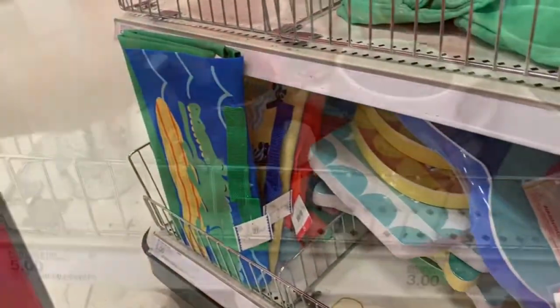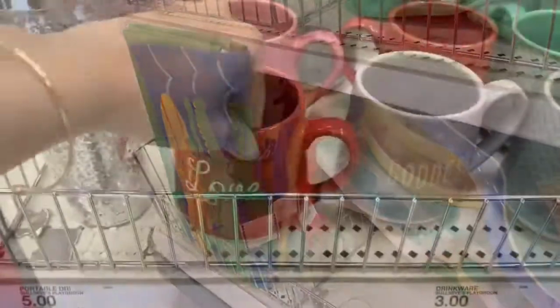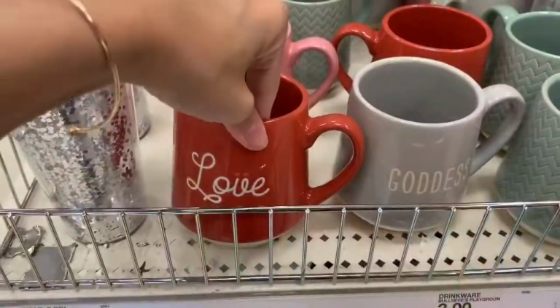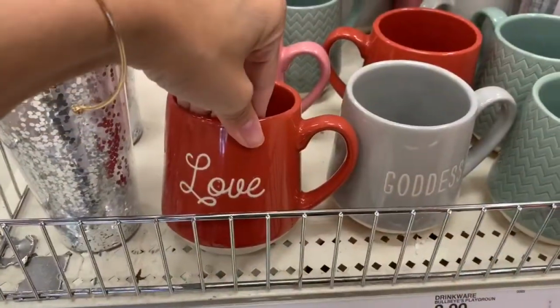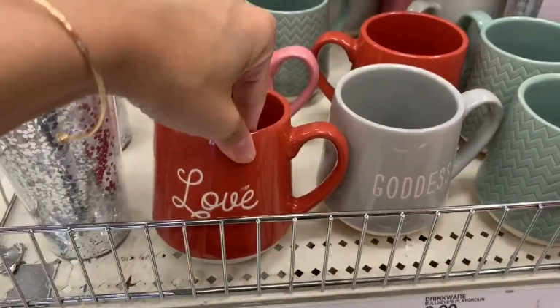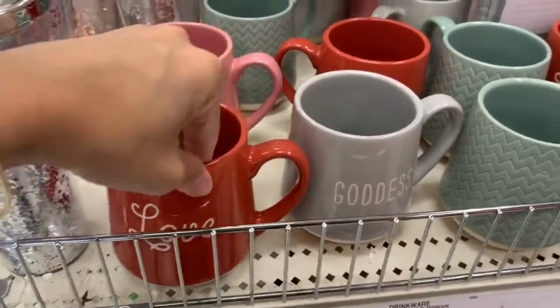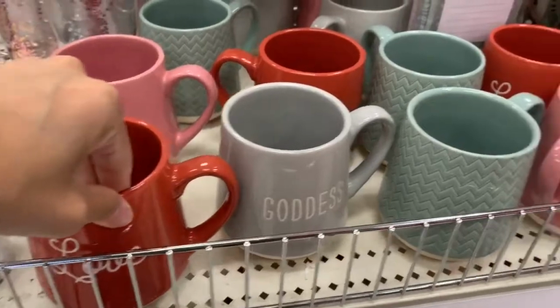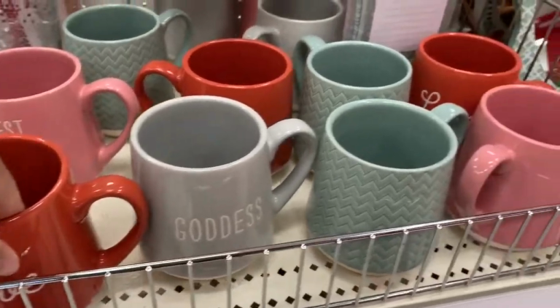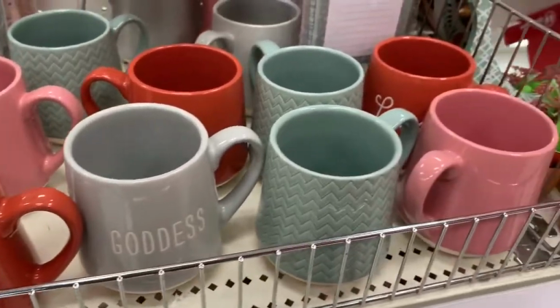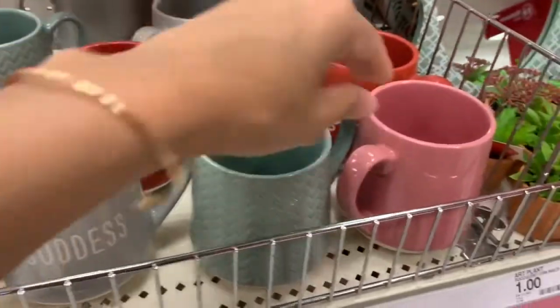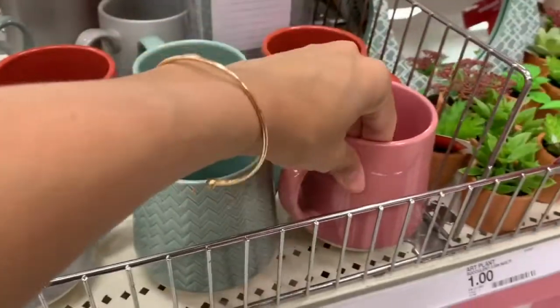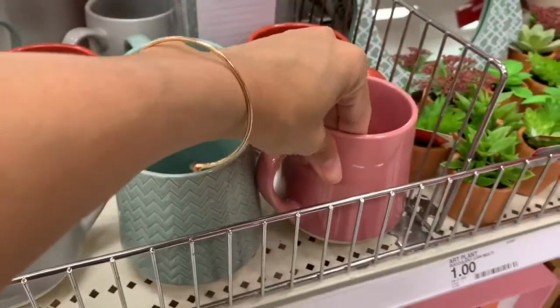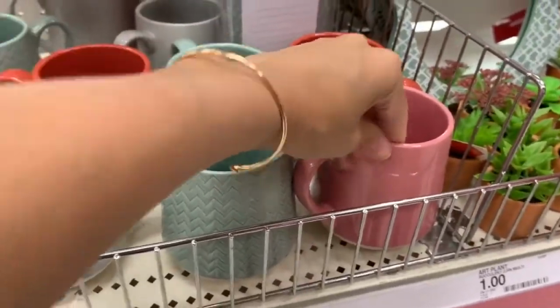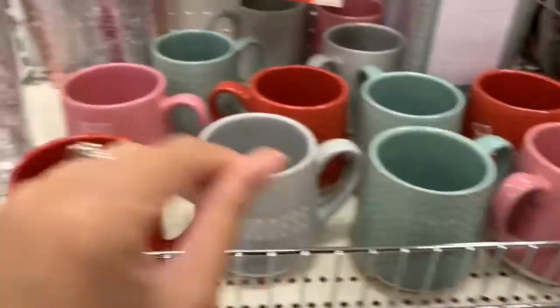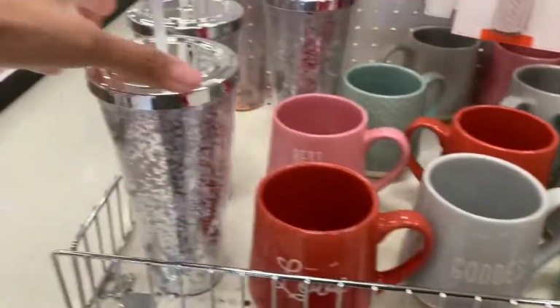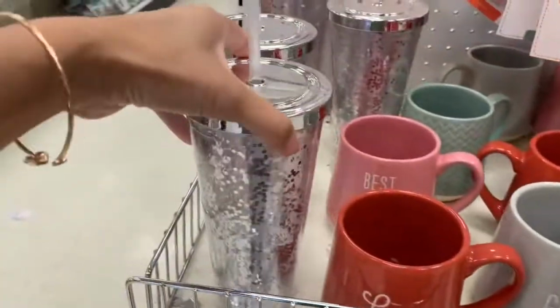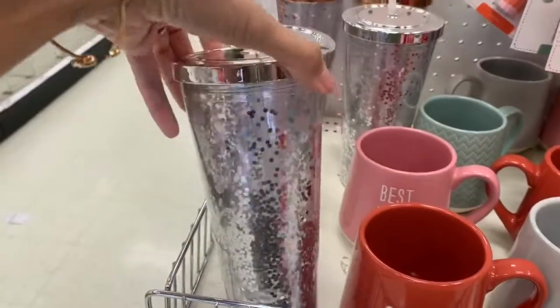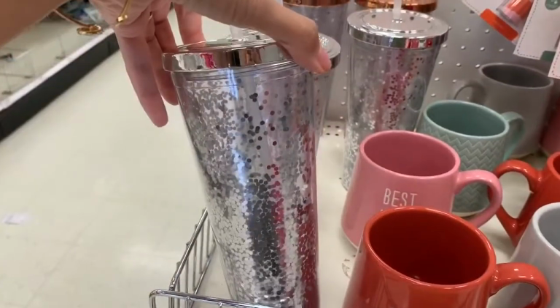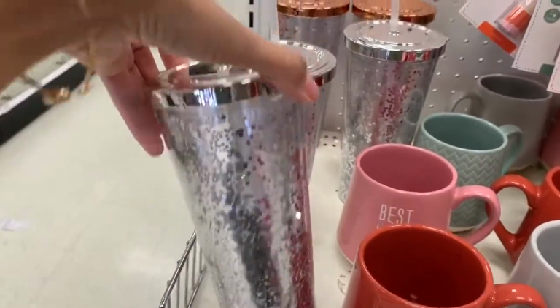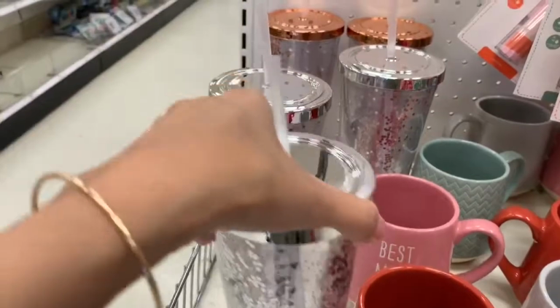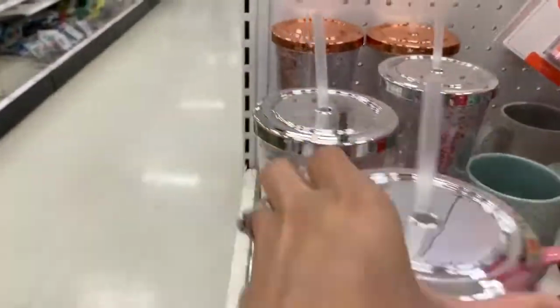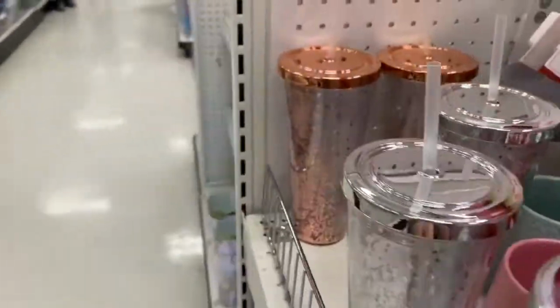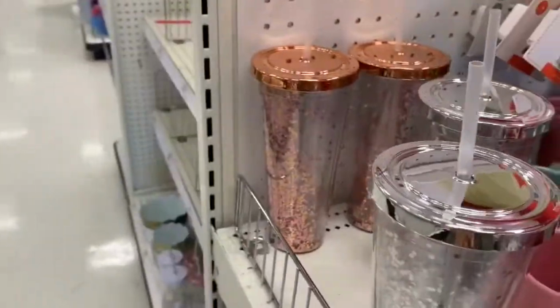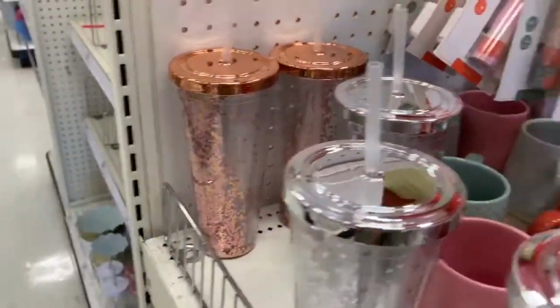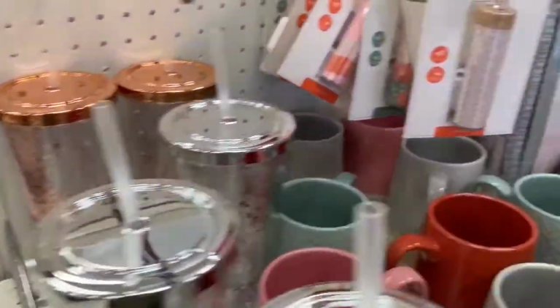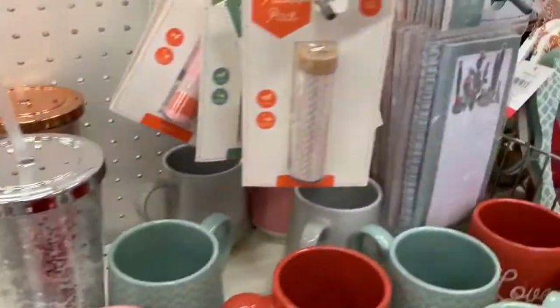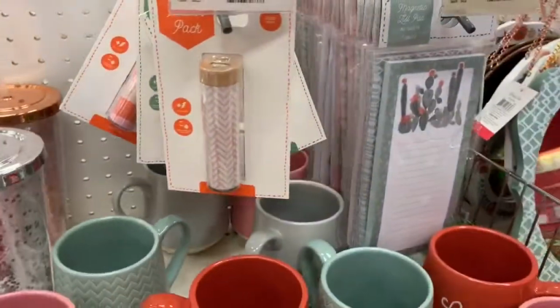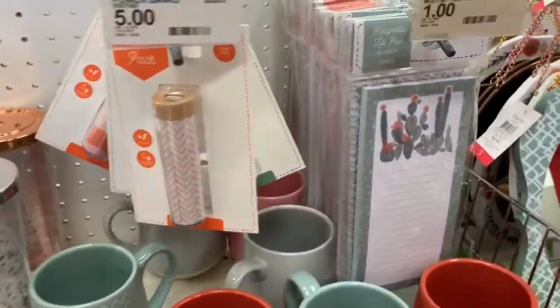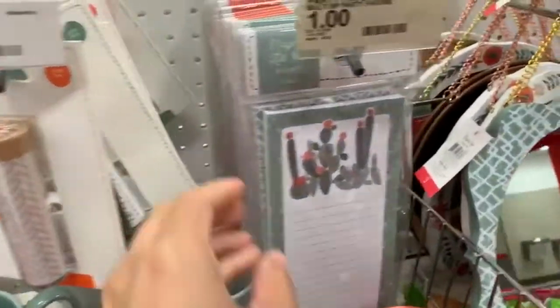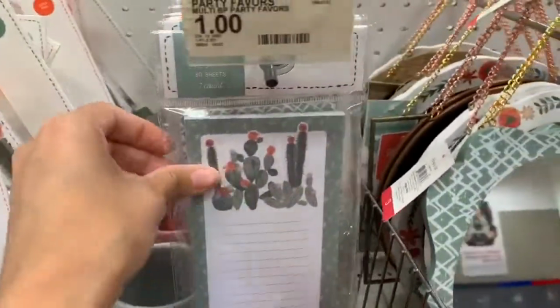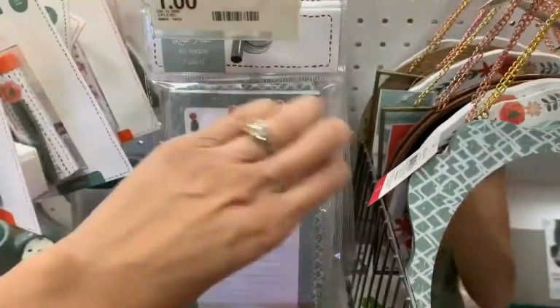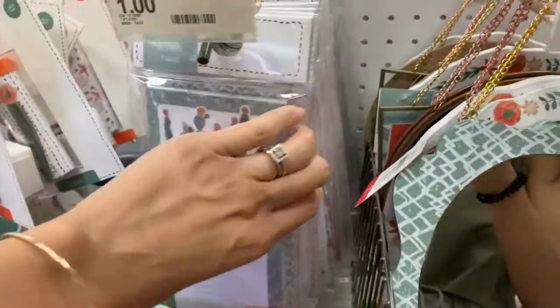If you are already looking for Mother's Day themed things to maybe get your mom, grandmother, or just a friend, go to Target's dollar spot. I saw a lot of Mother's Day themed items that were really cute and super affordable.